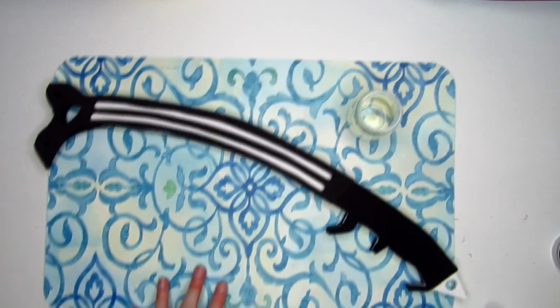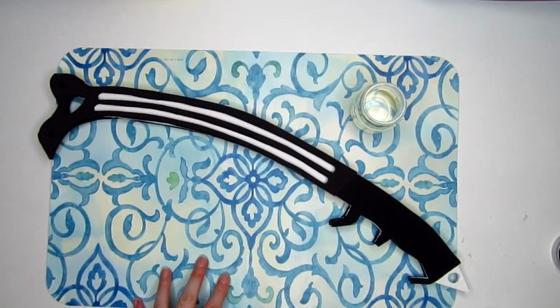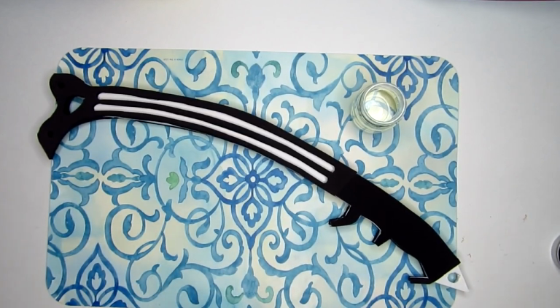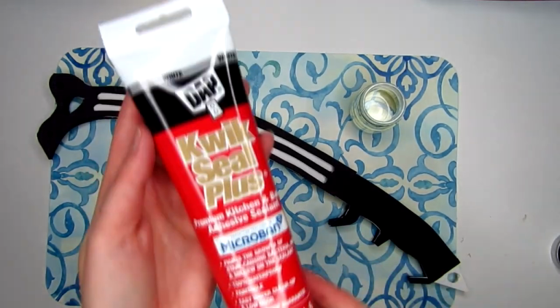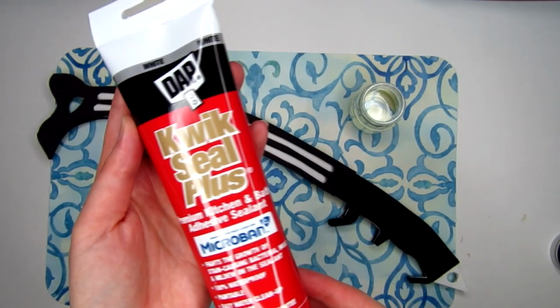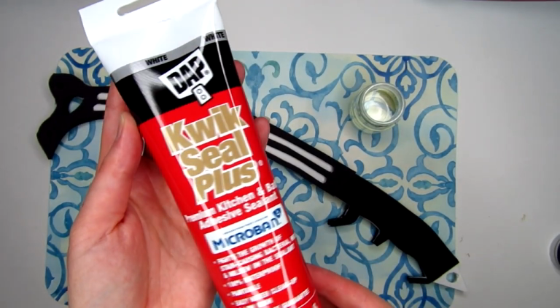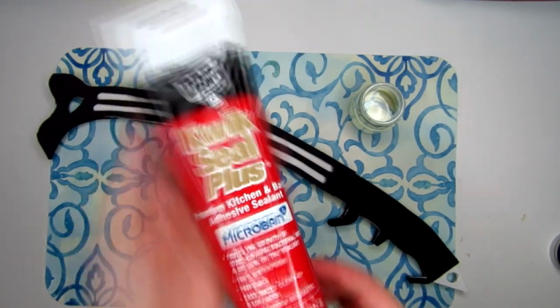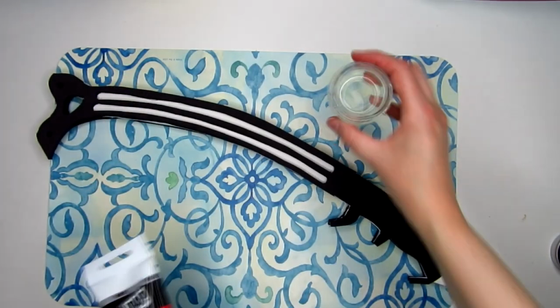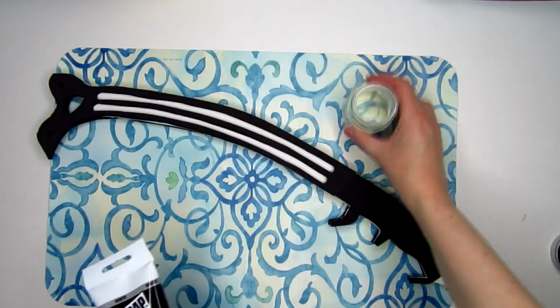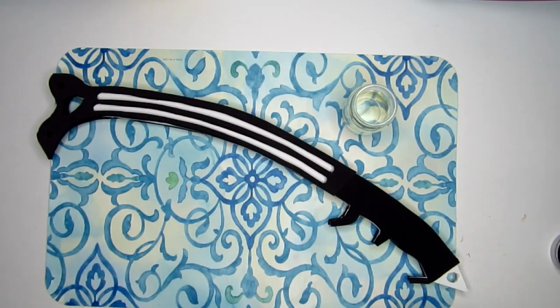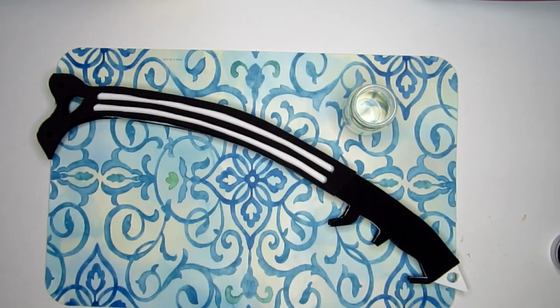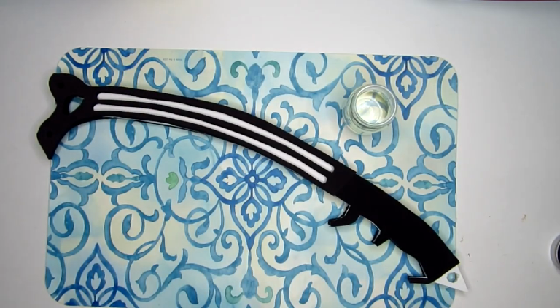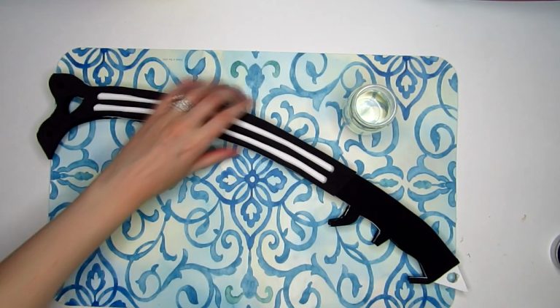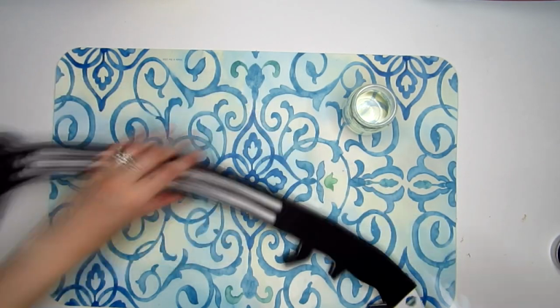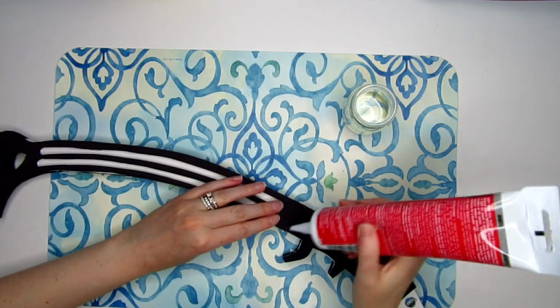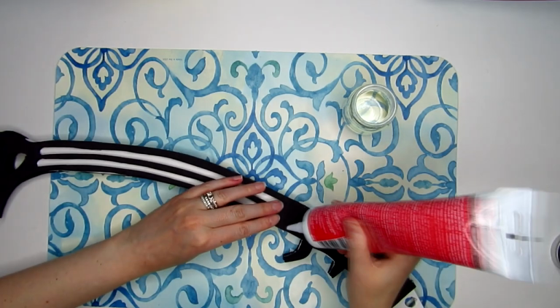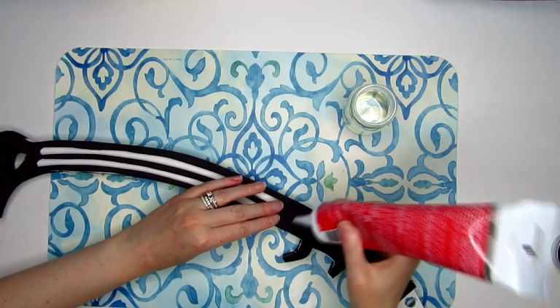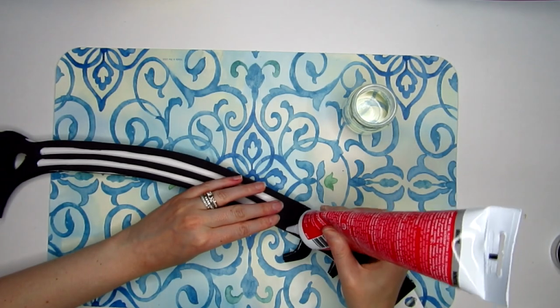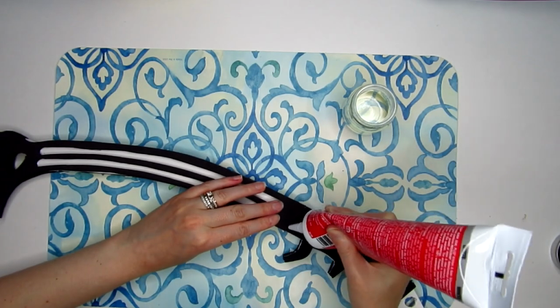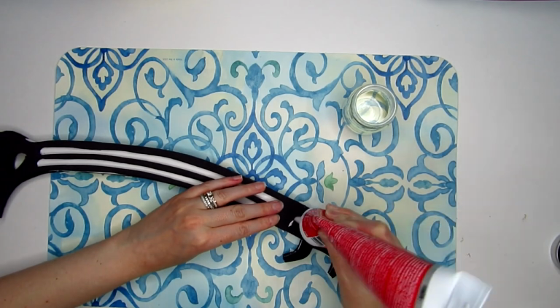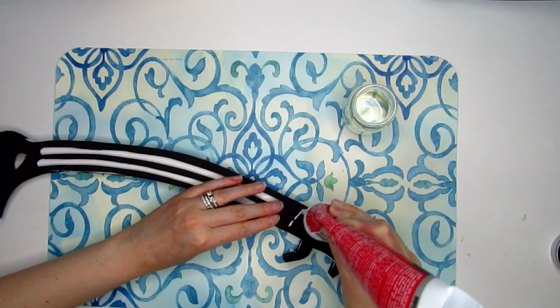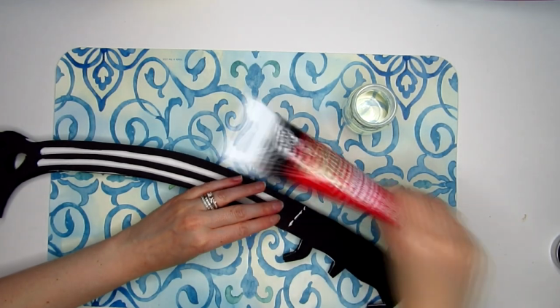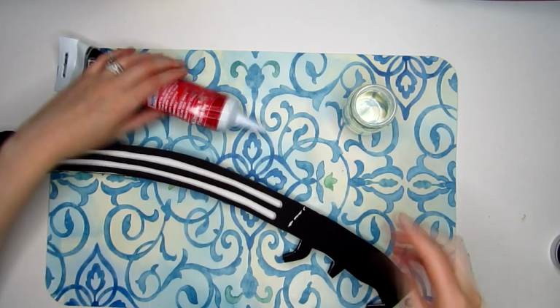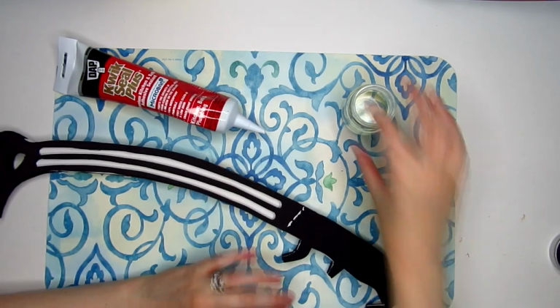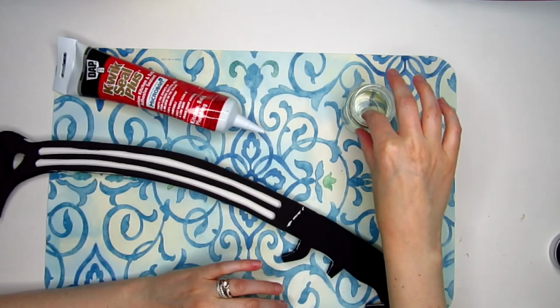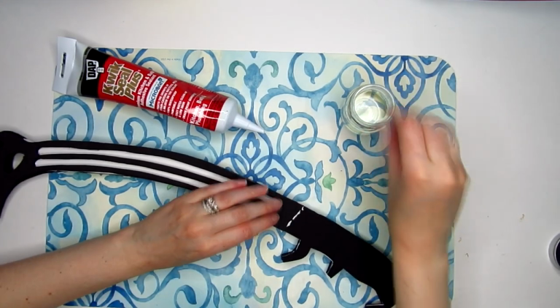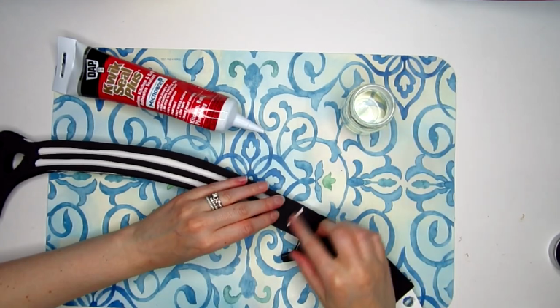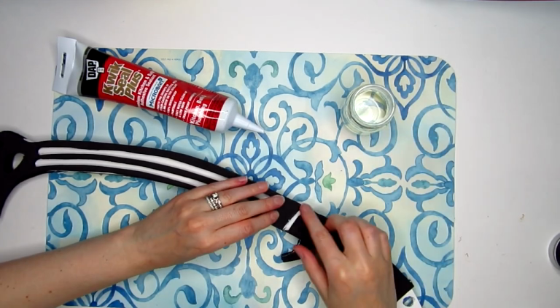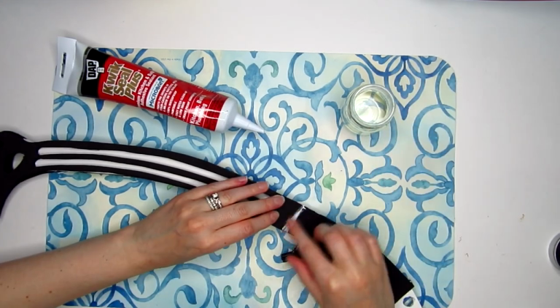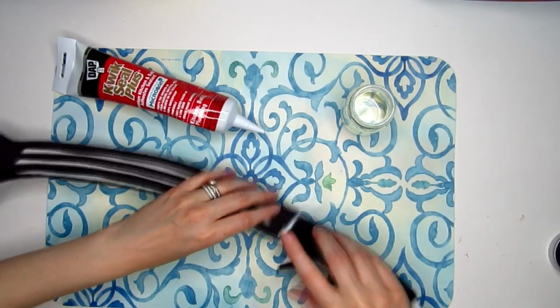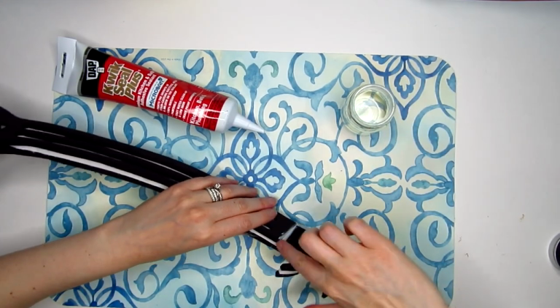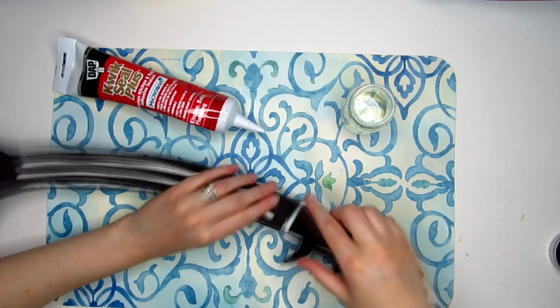A great tip: use quick seal to hide any creases in the craft foam and make edges a bit more seamless. Just dab your finger in some water and smear it around to fill in any holes or gaps.